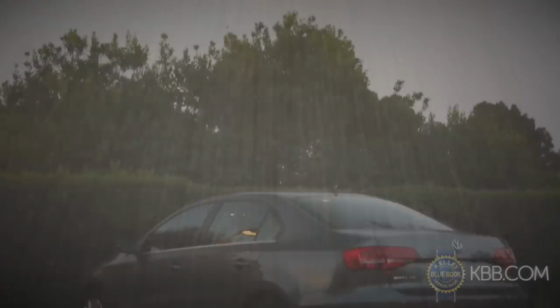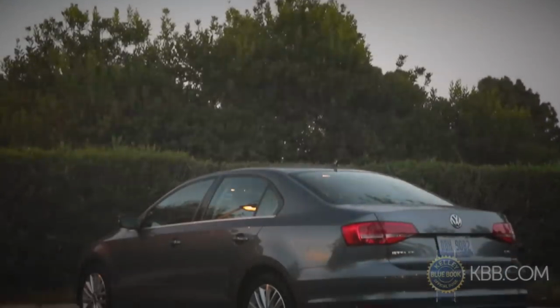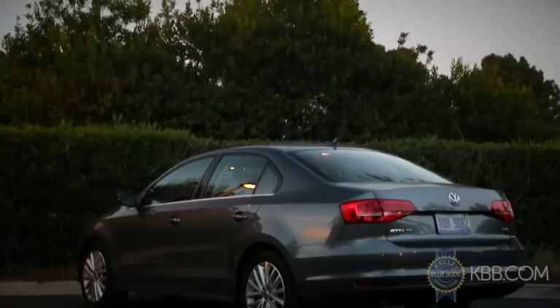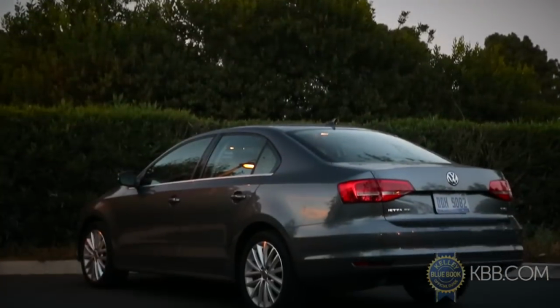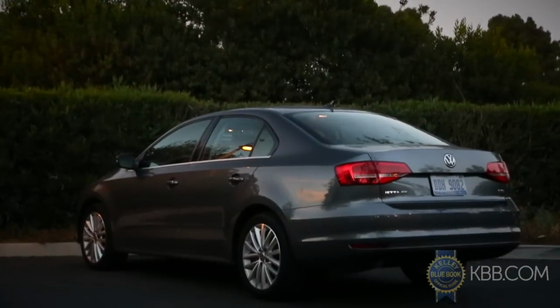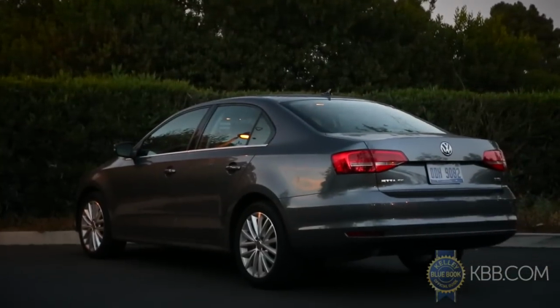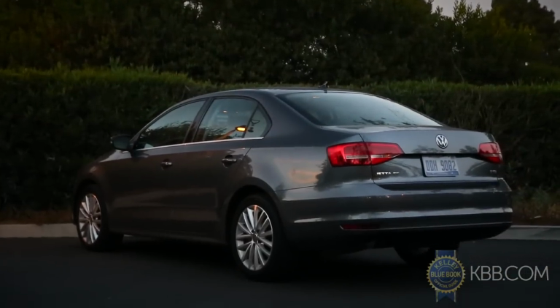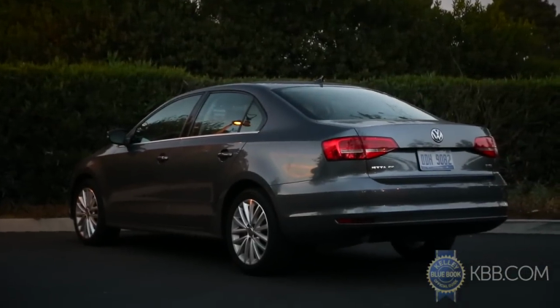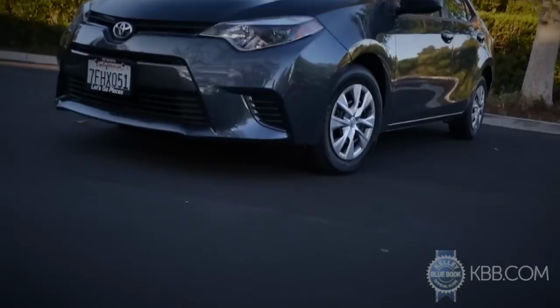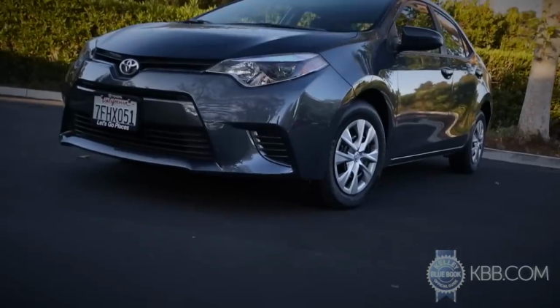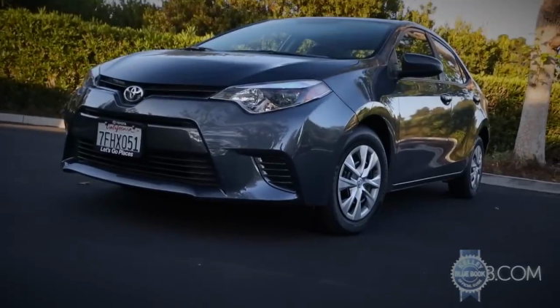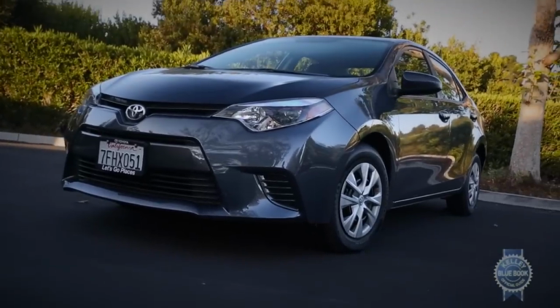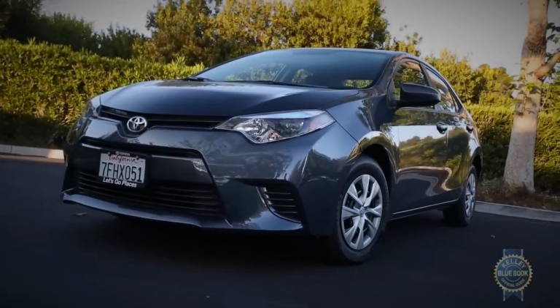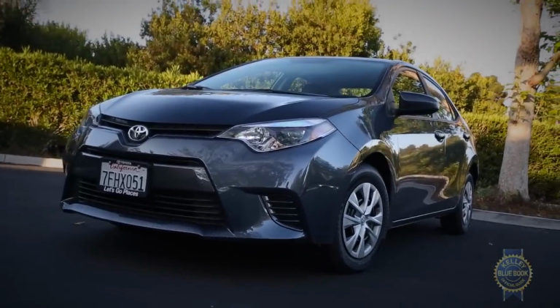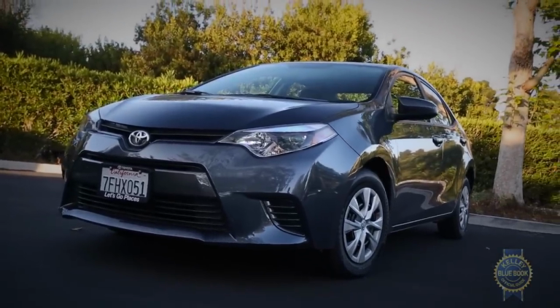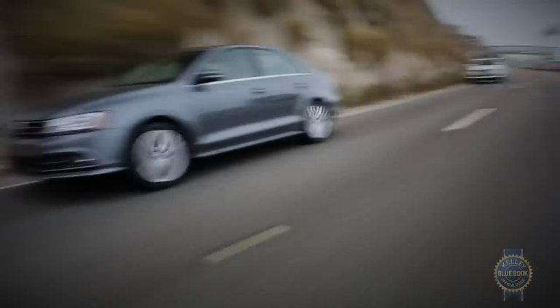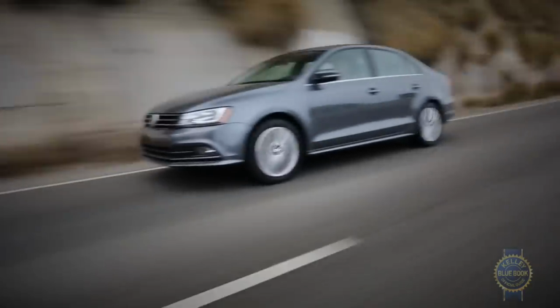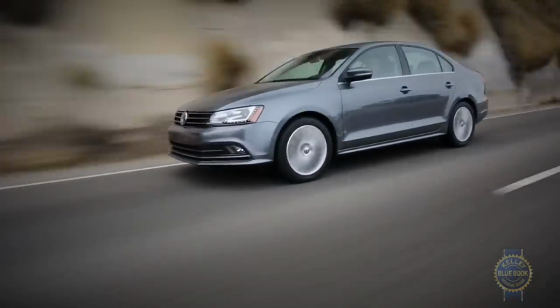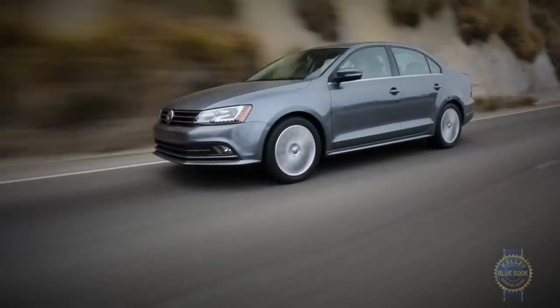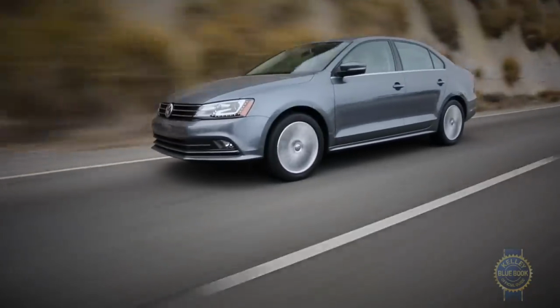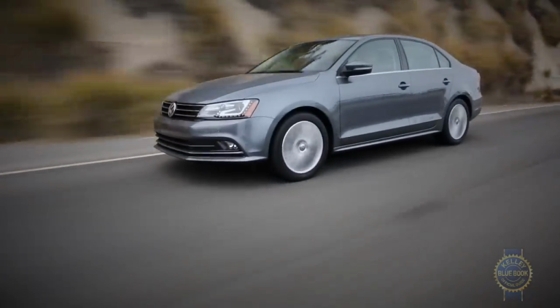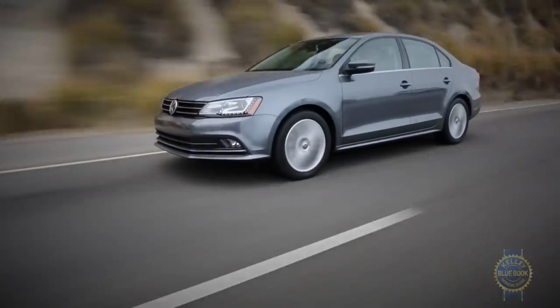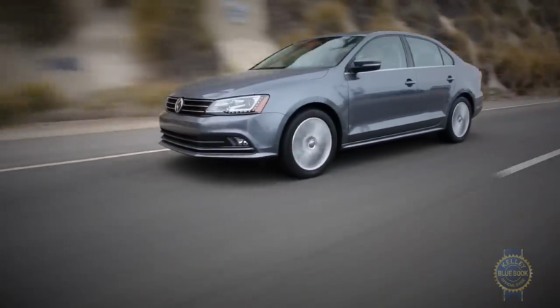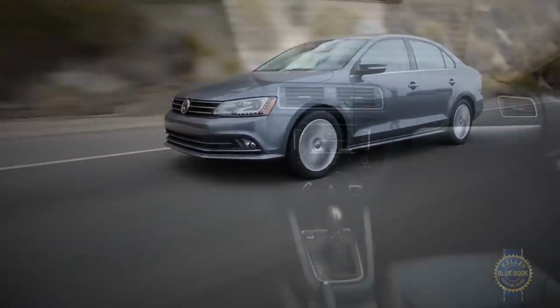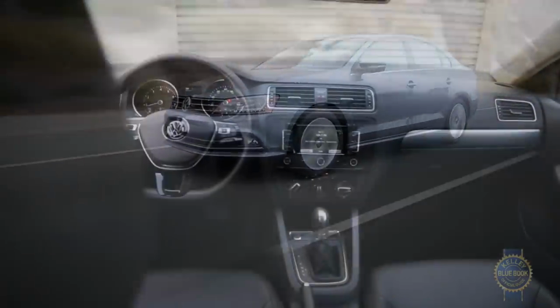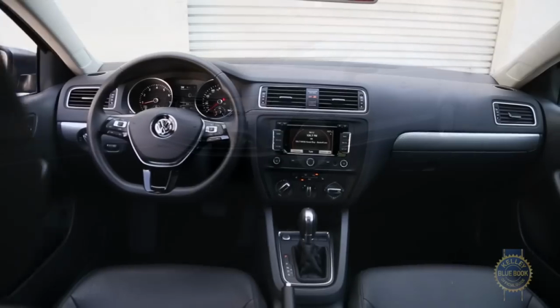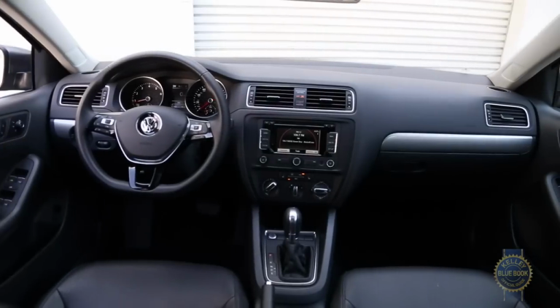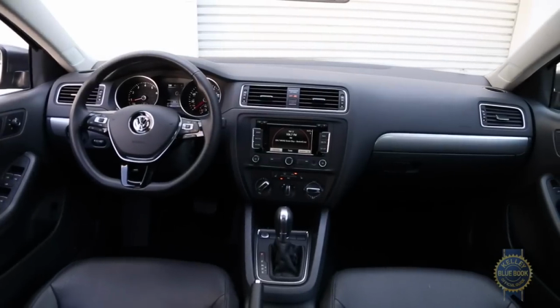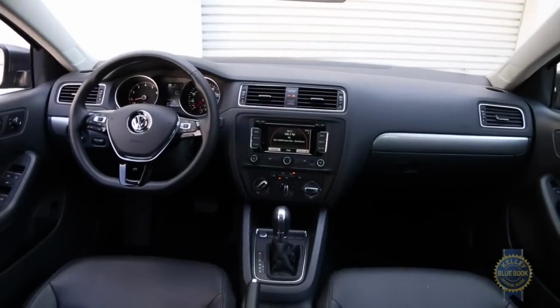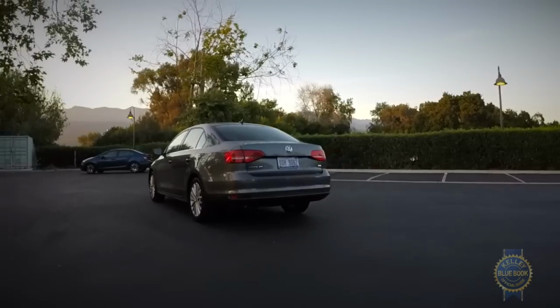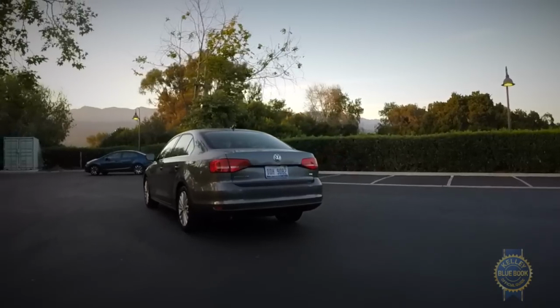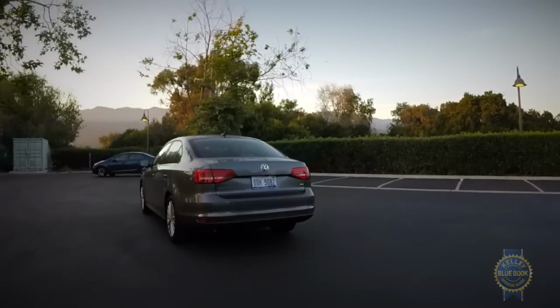Class-leading reliability and resale values are still more of a Toyota thing, but at least during our test, the Volkswagen Jetta stood out as a roomy, inviting, compact delight.